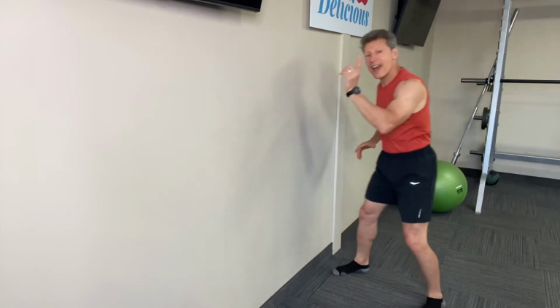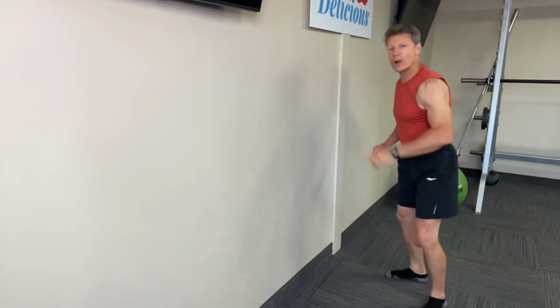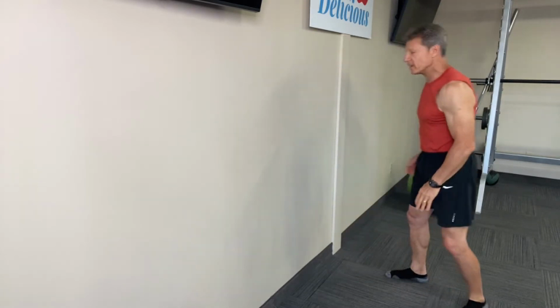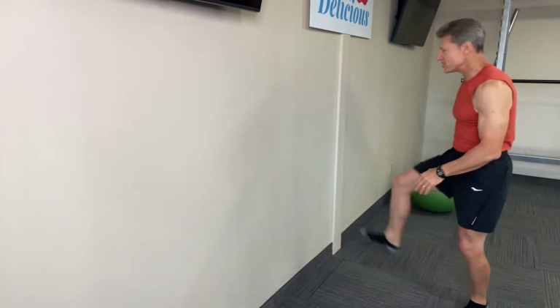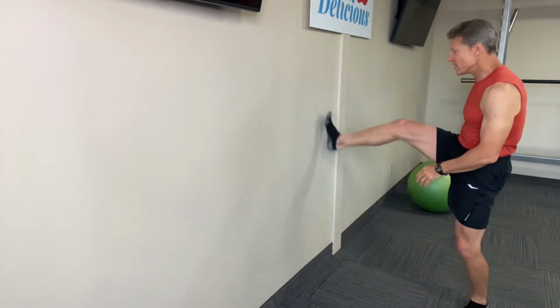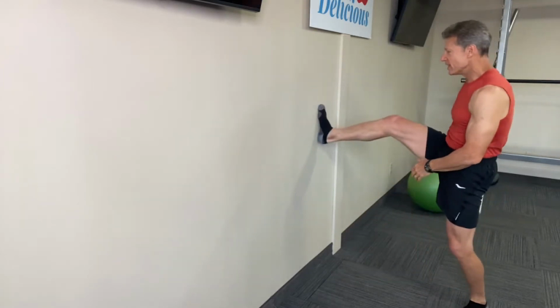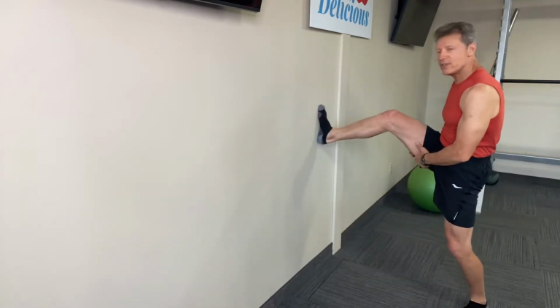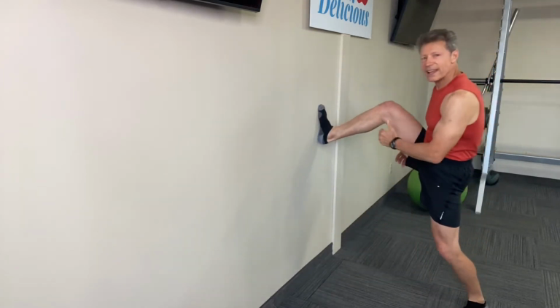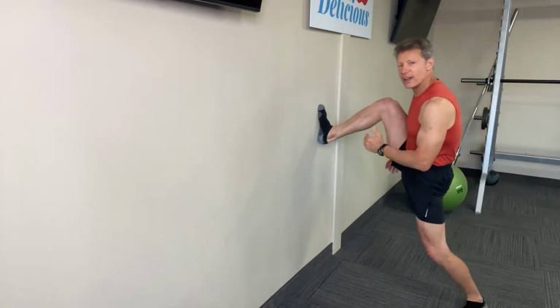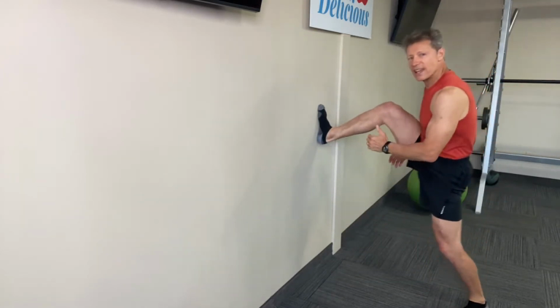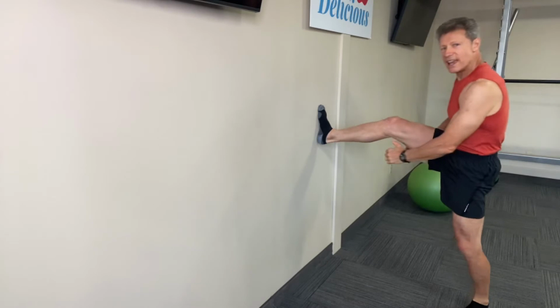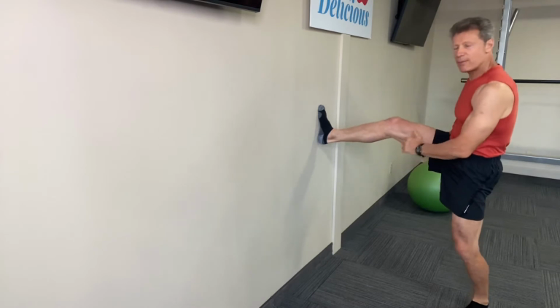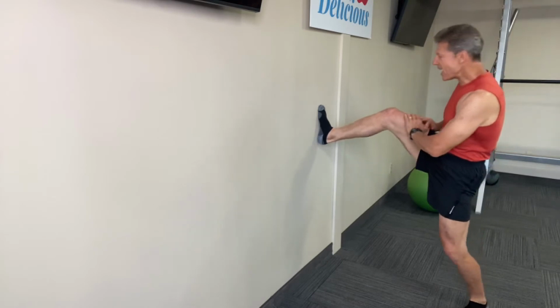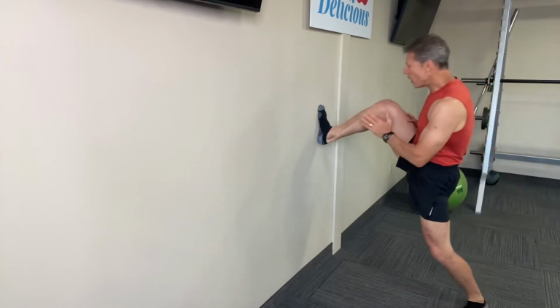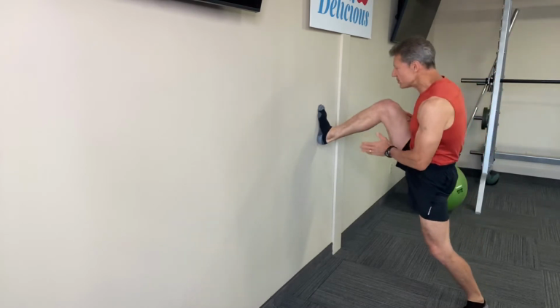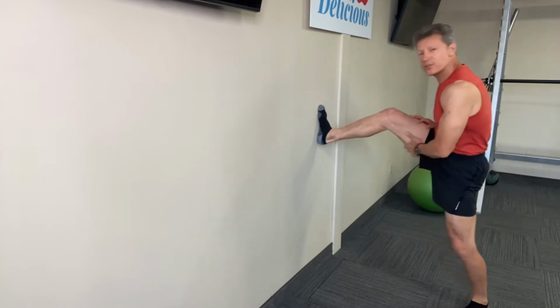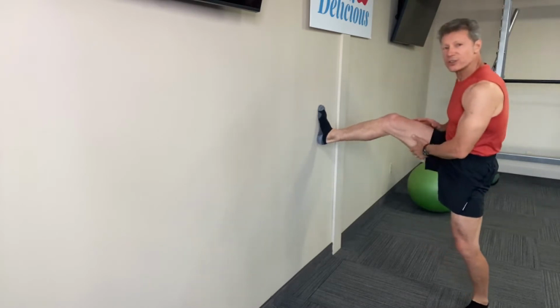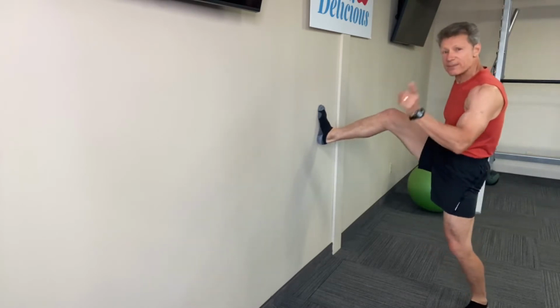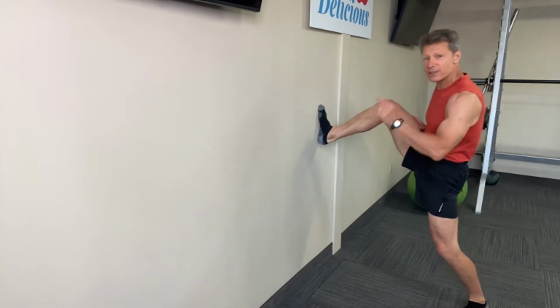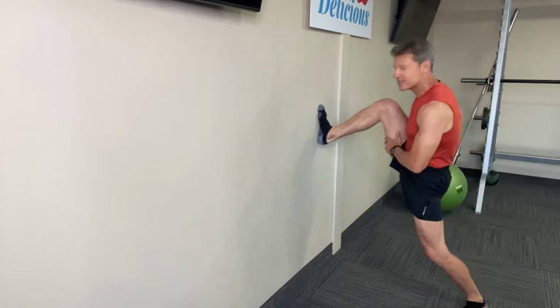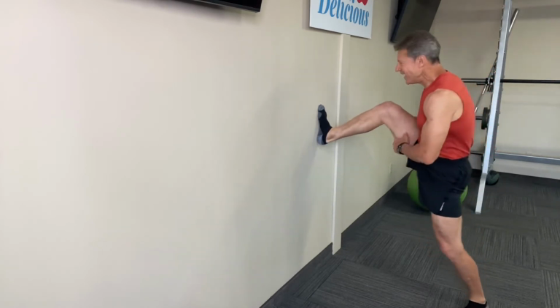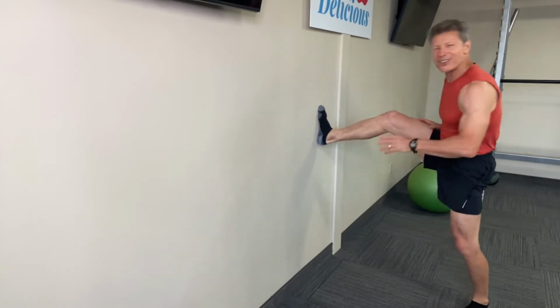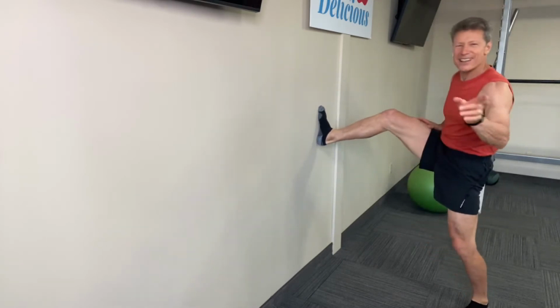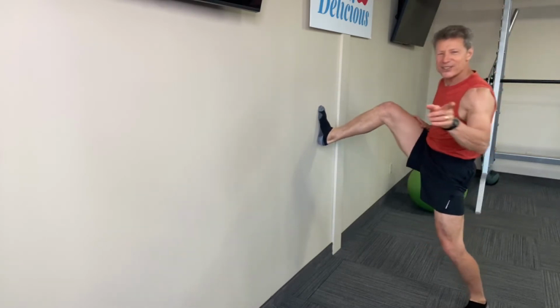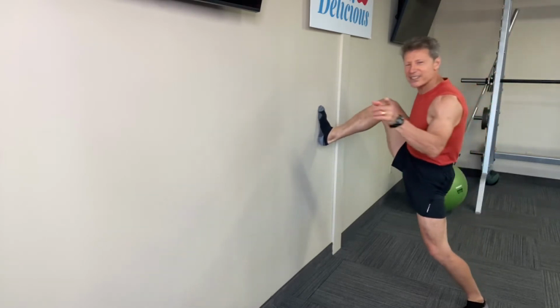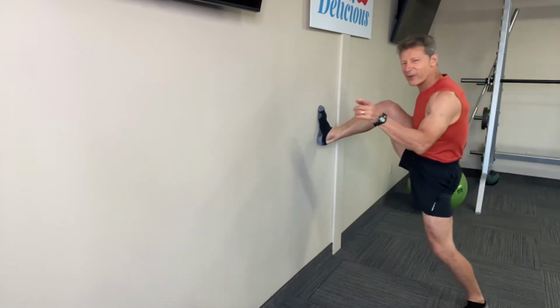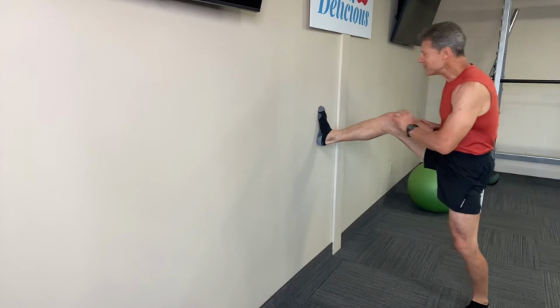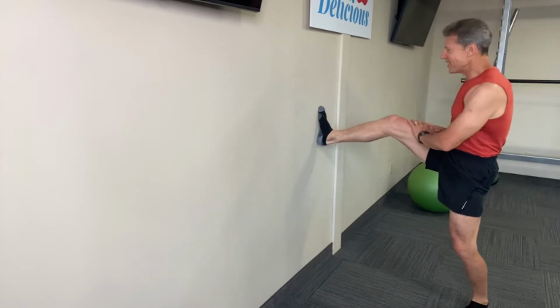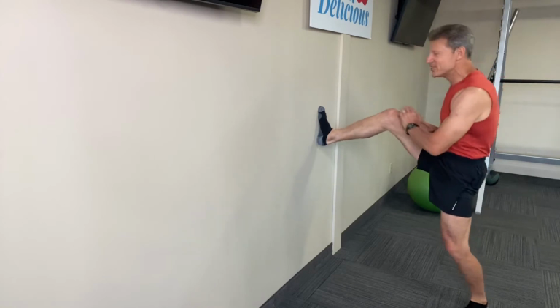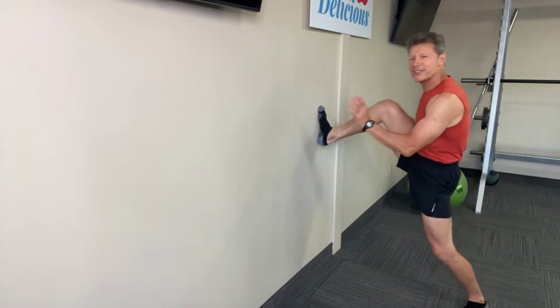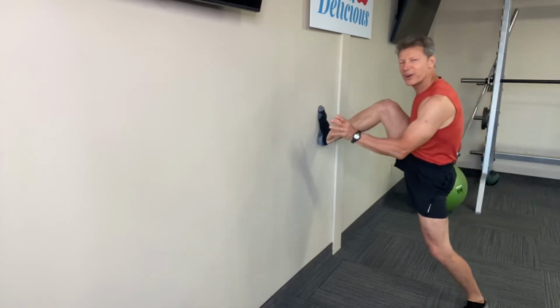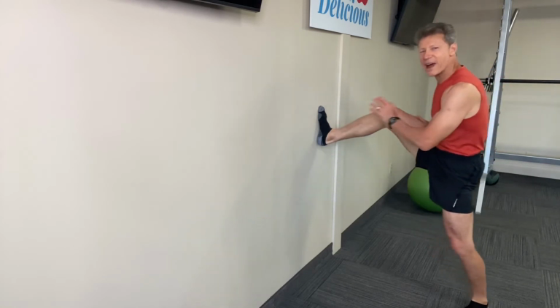Then we want to work the legs. Let's do that leg press. In and back out. Quadriceps, hamstrings, gluteus maximus. Don't try this with two legs, by the way. So do 15-20 reps.